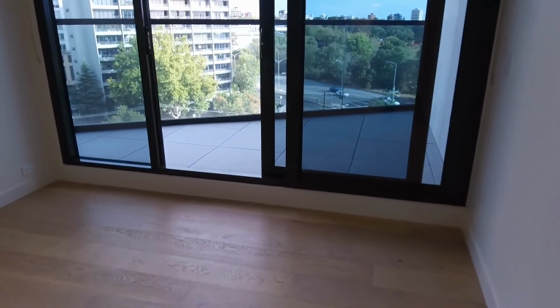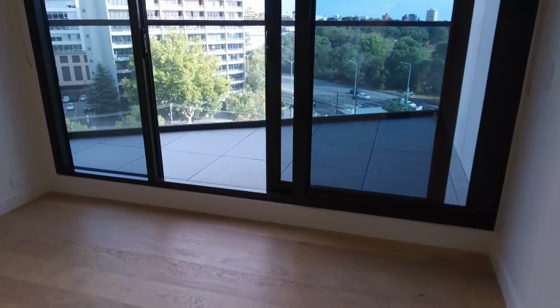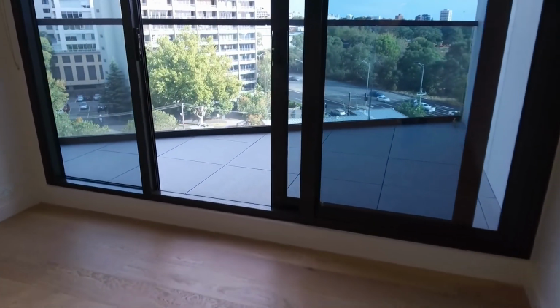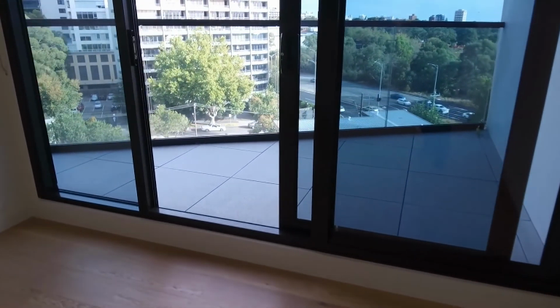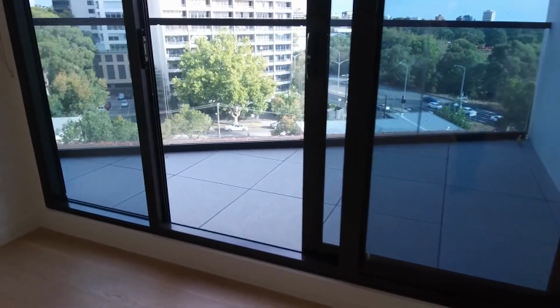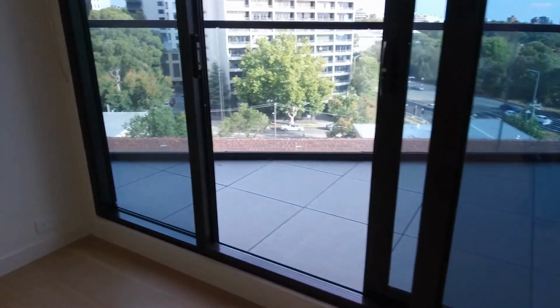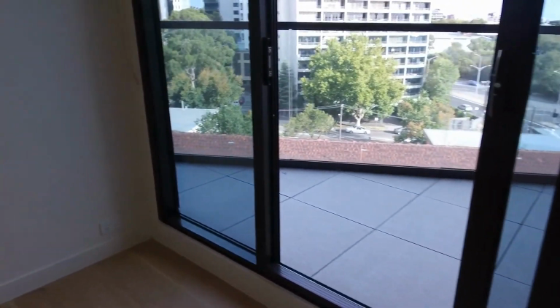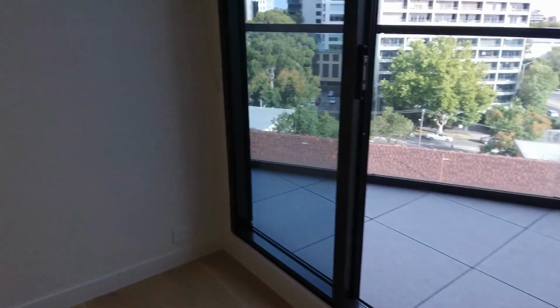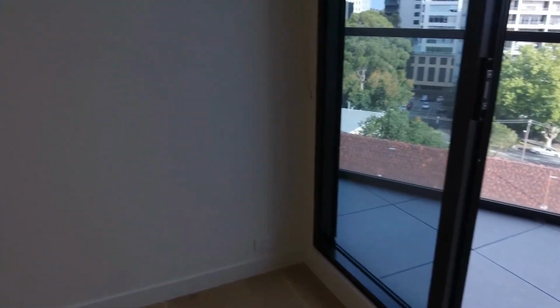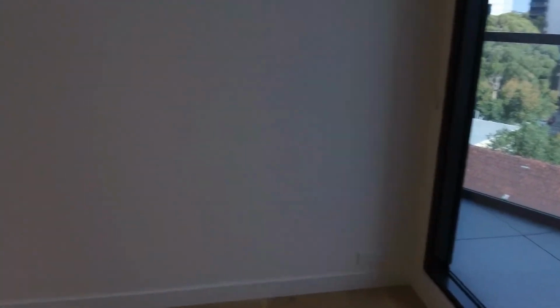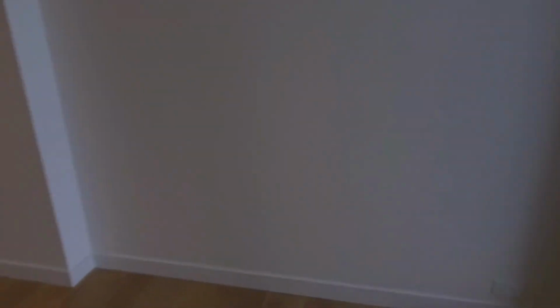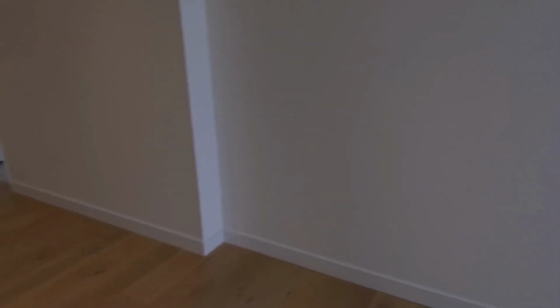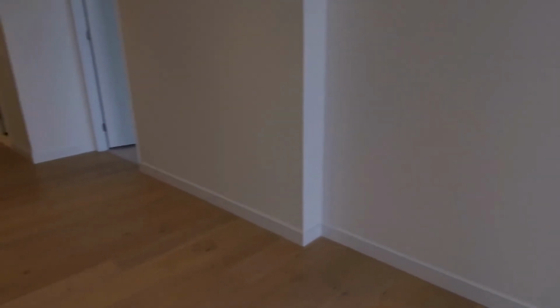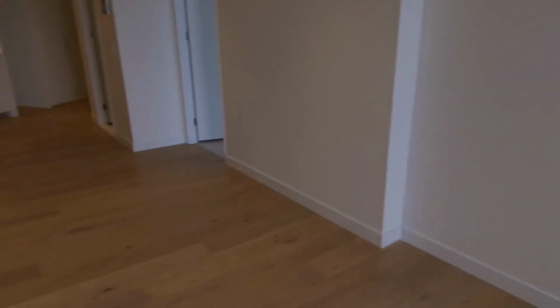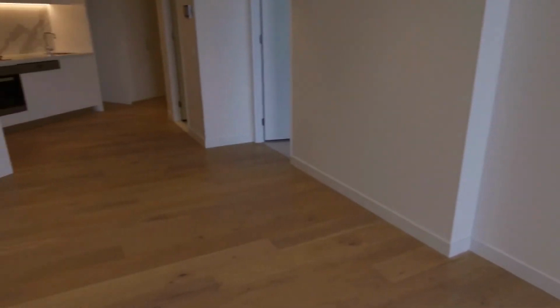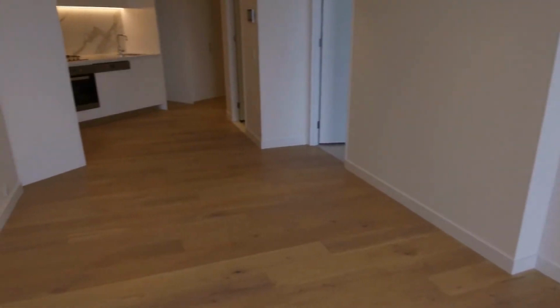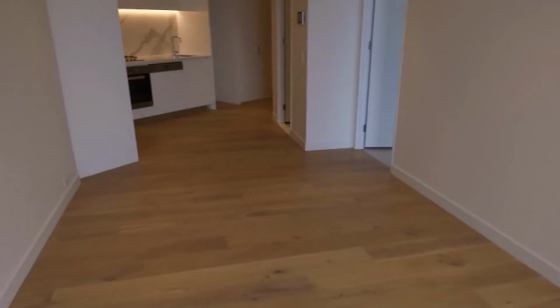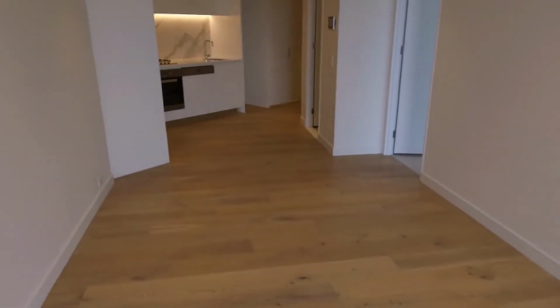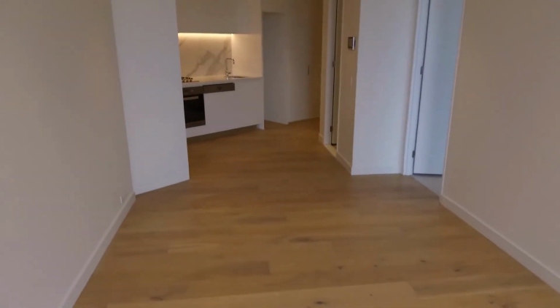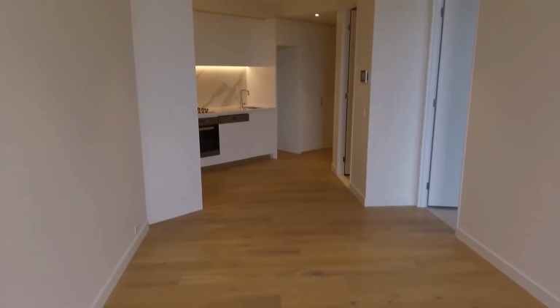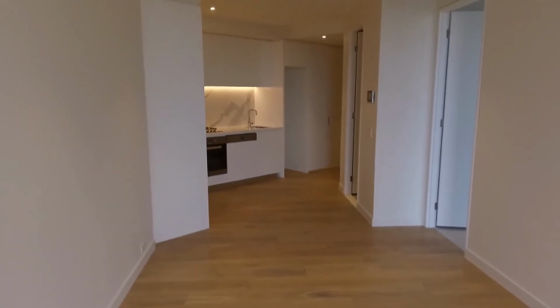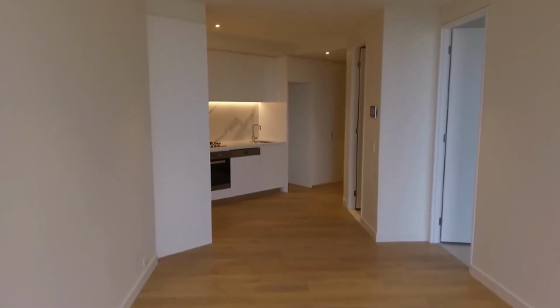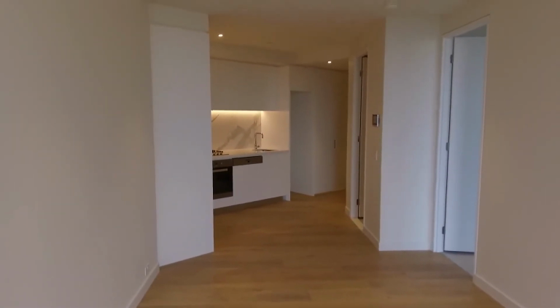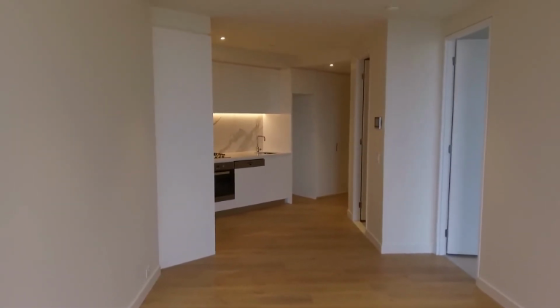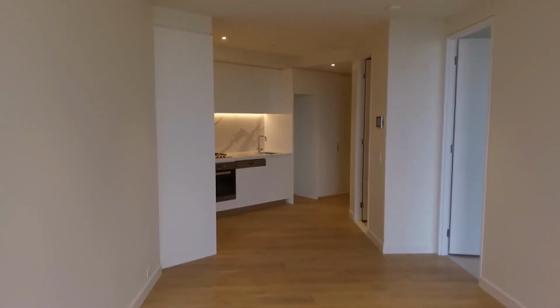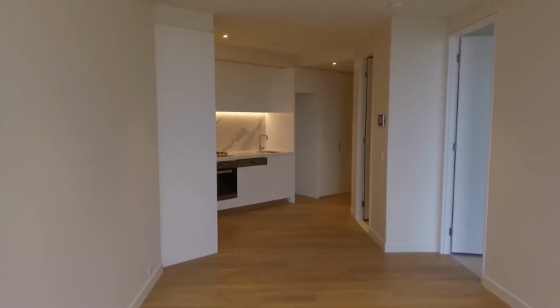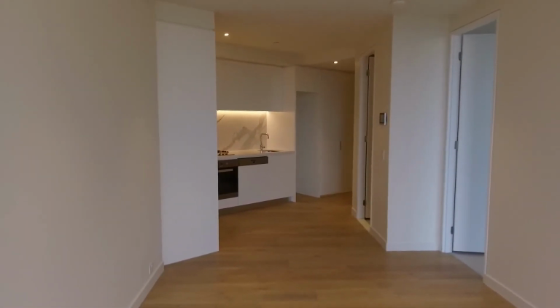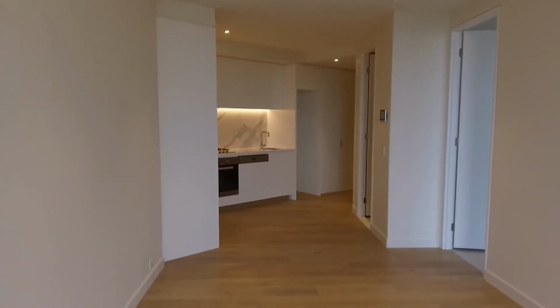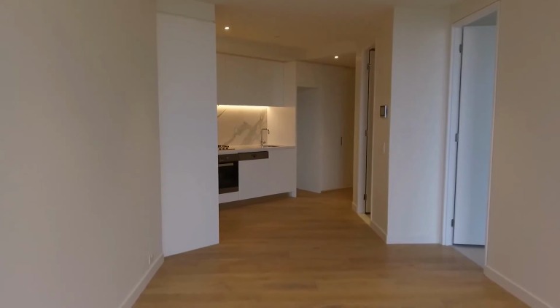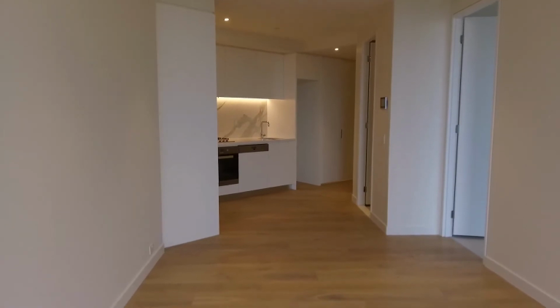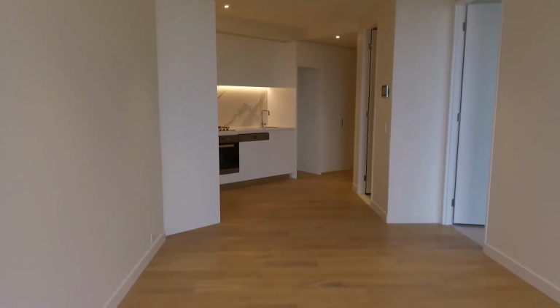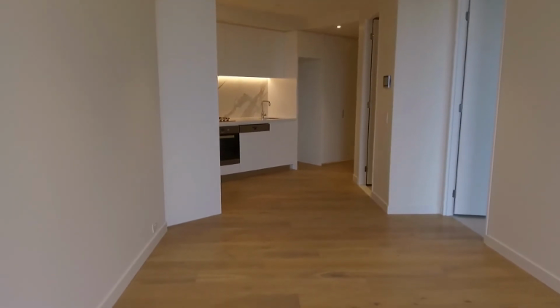So that's the end of the marketing video. If you are interested in this apartment, please click book an inspection to arrange a private inspection with us. Thank you.